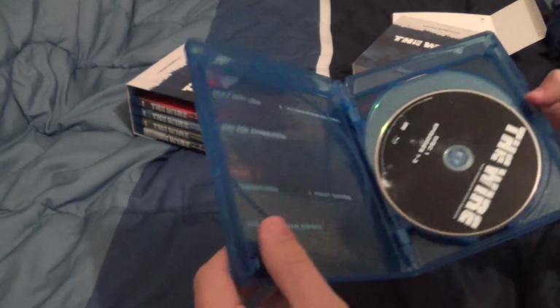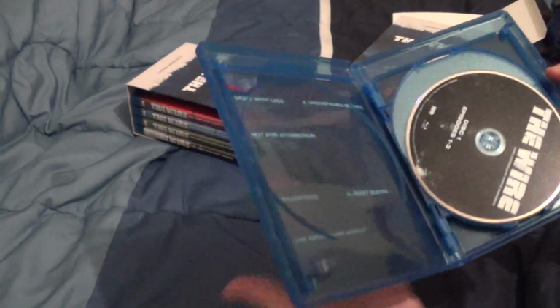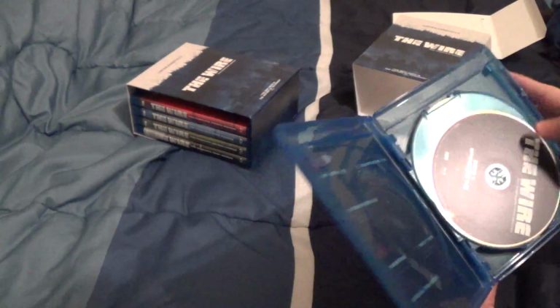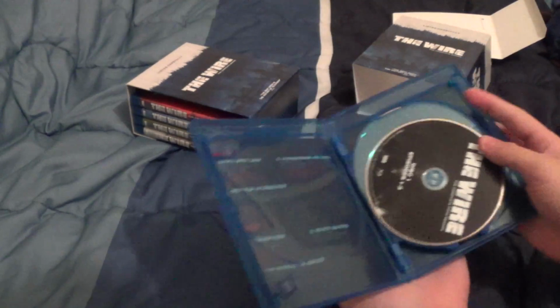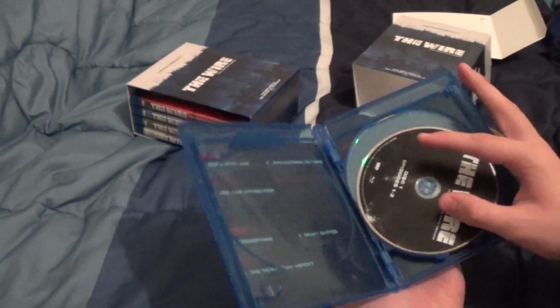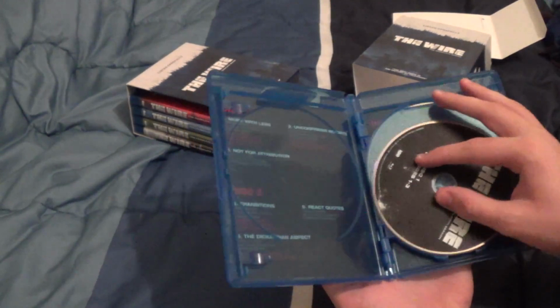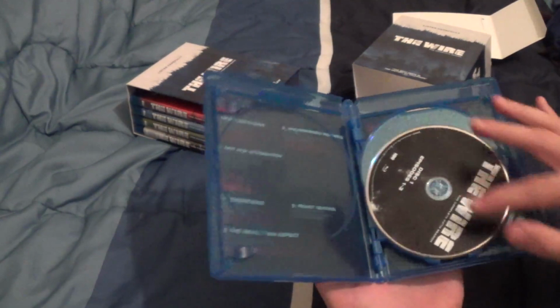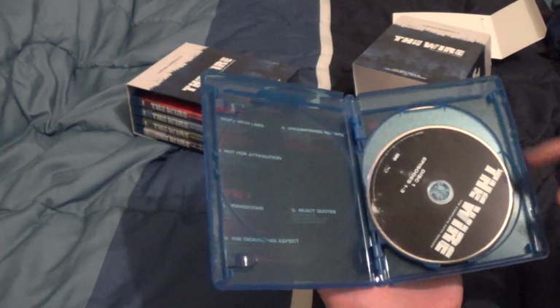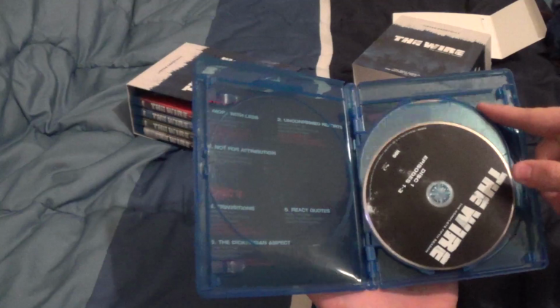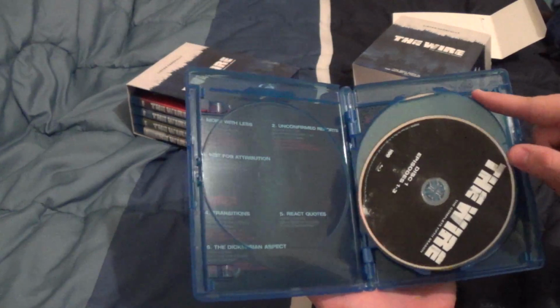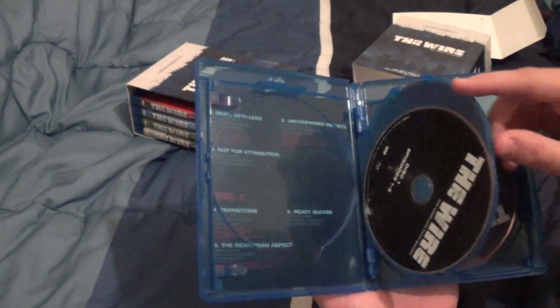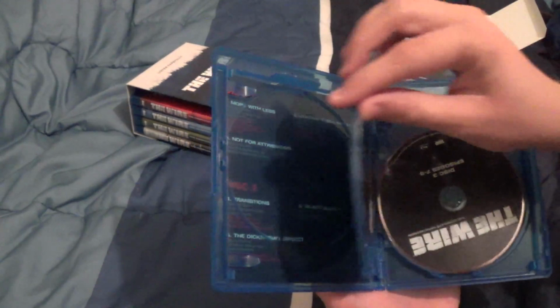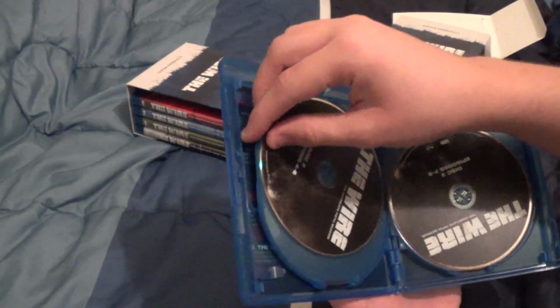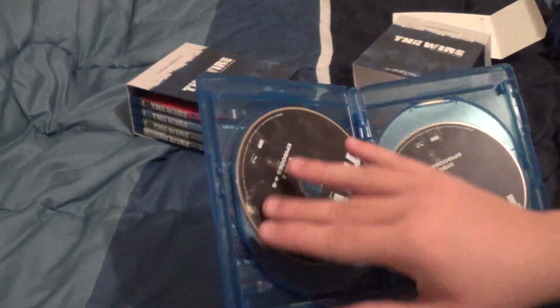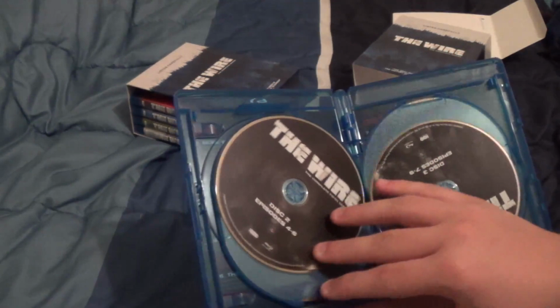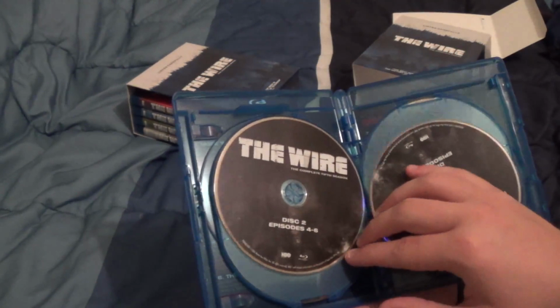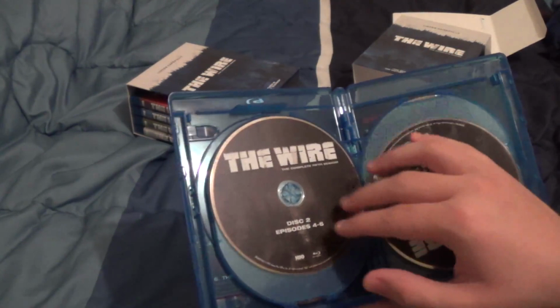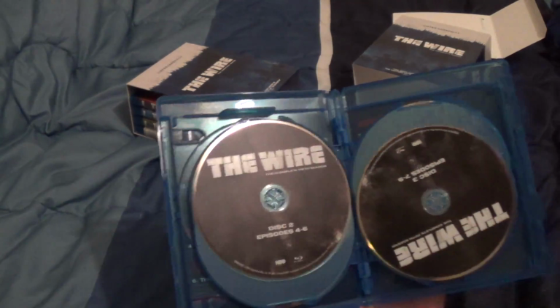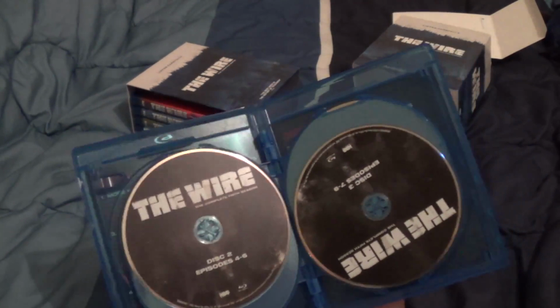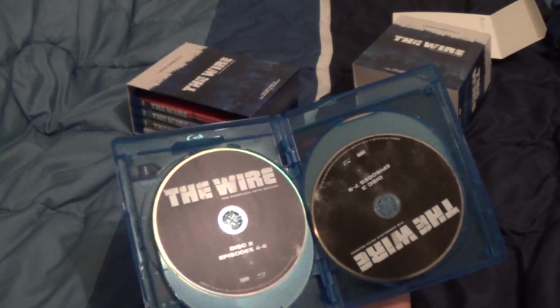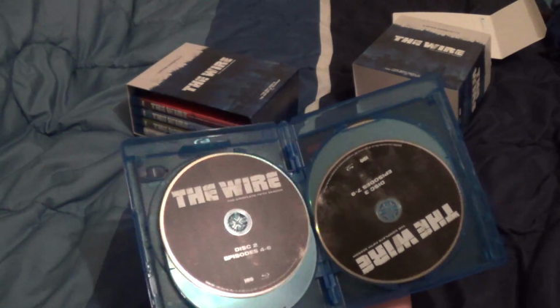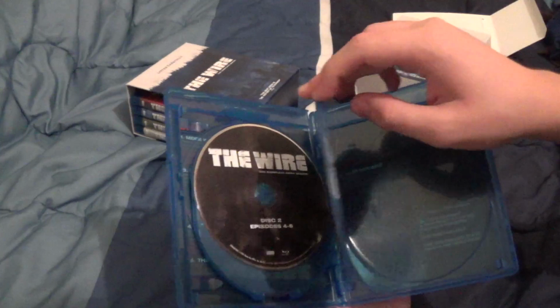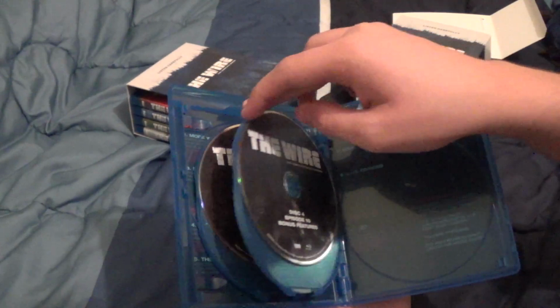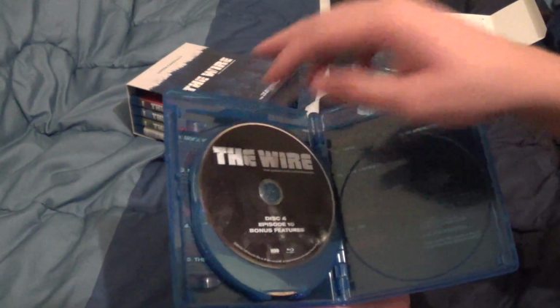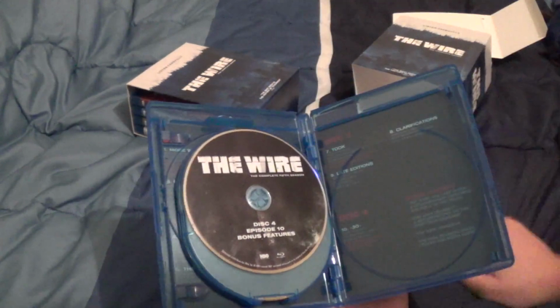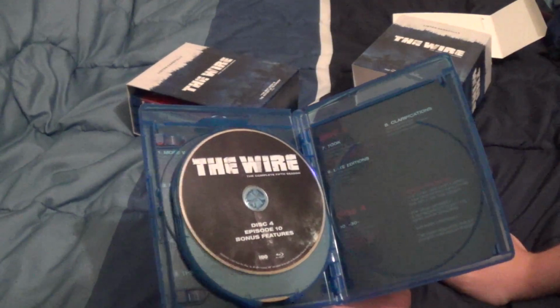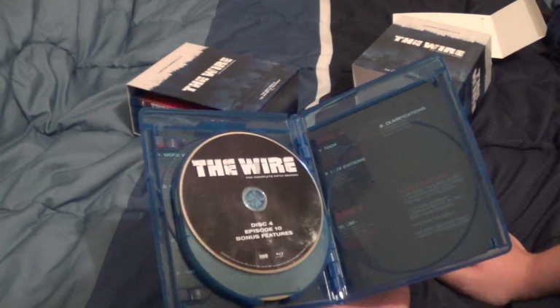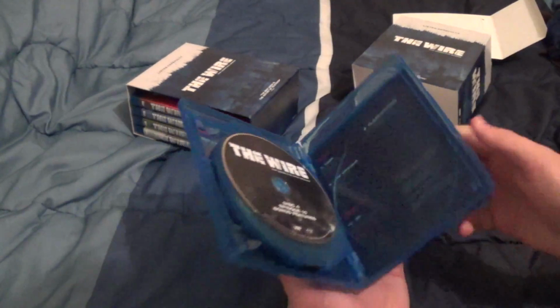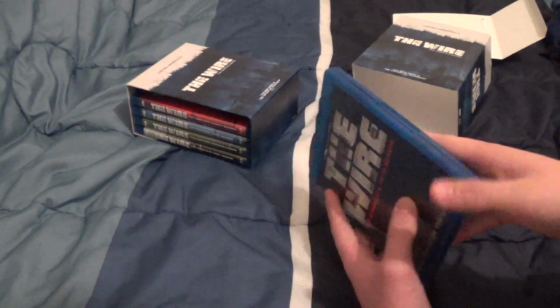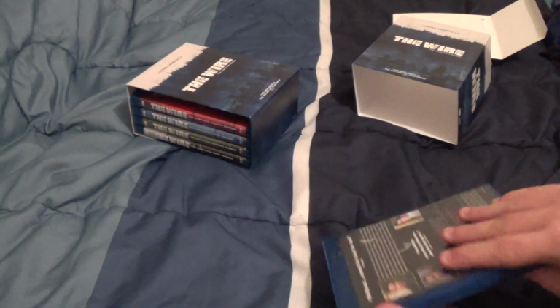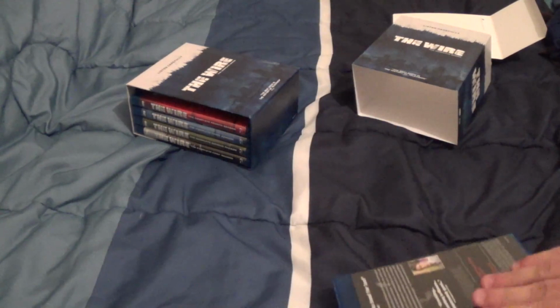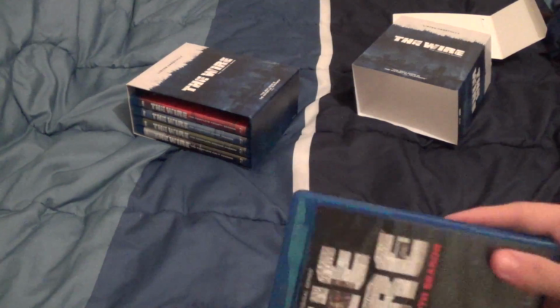Very, very well done. Up there with Breaking Bad in terms of consistent quality. Ten episodes this time, but on four discs. And that is about it.